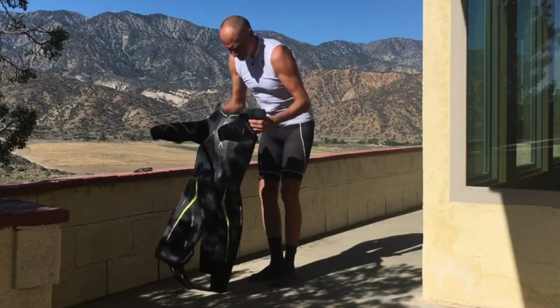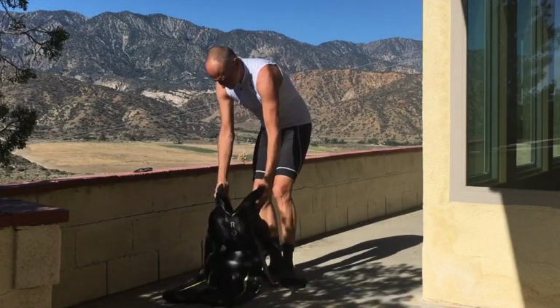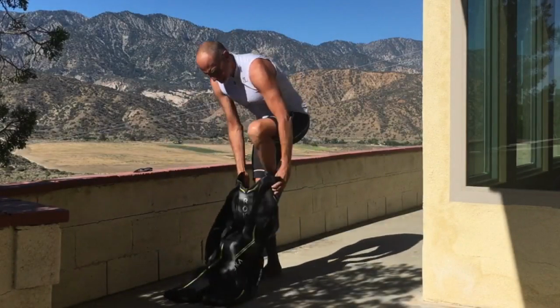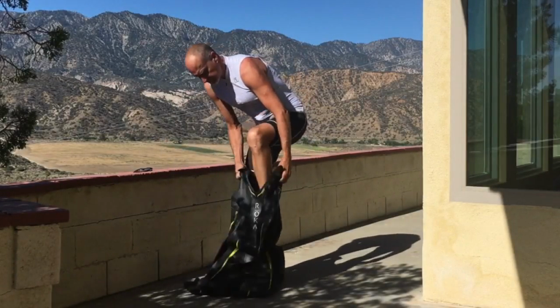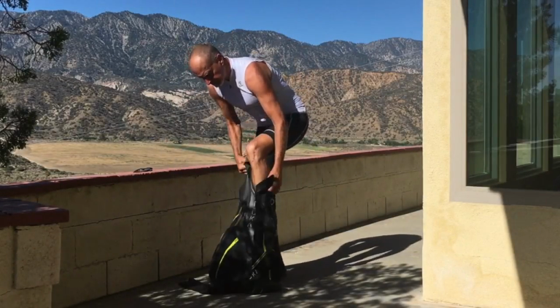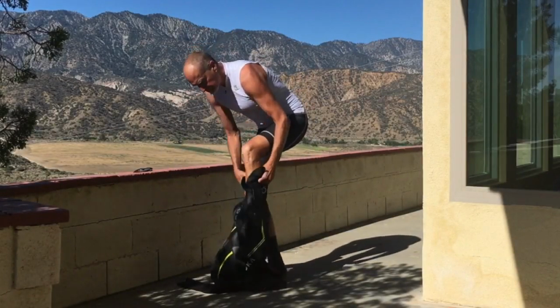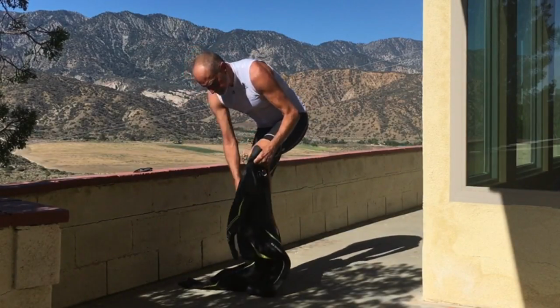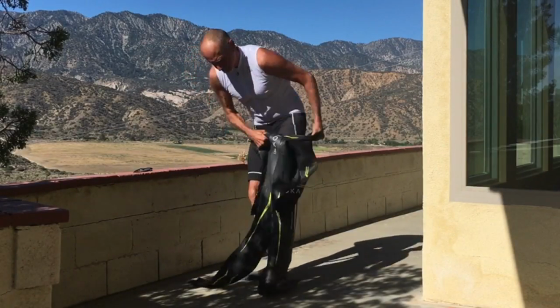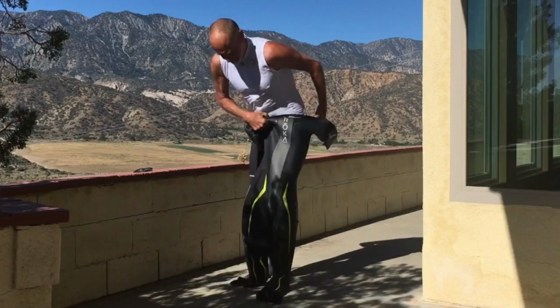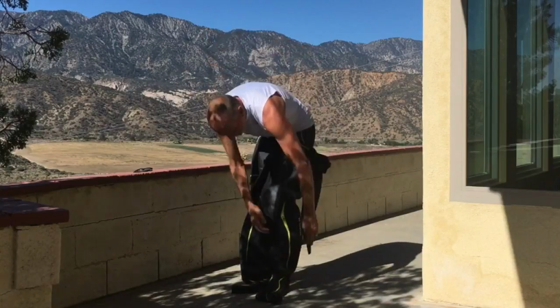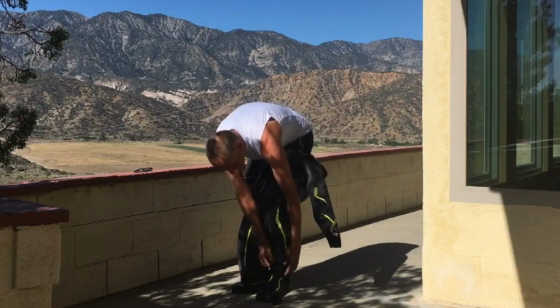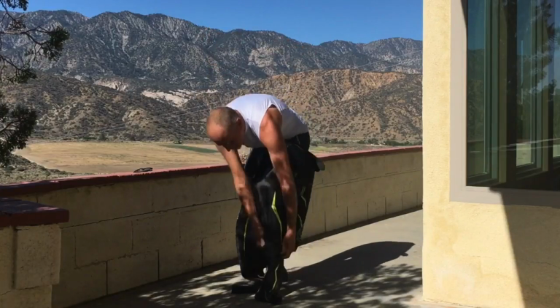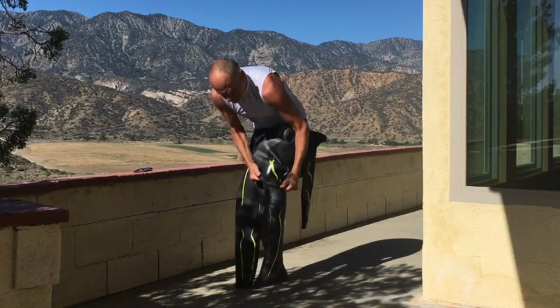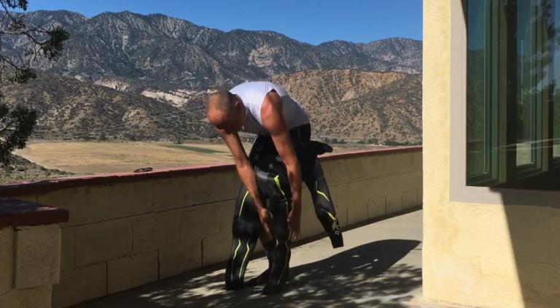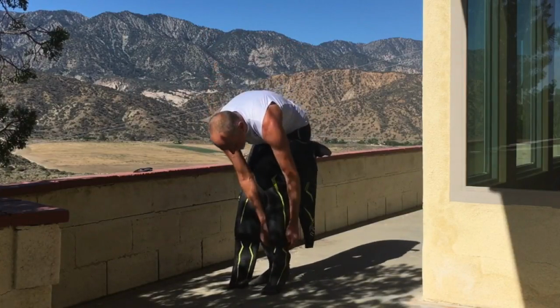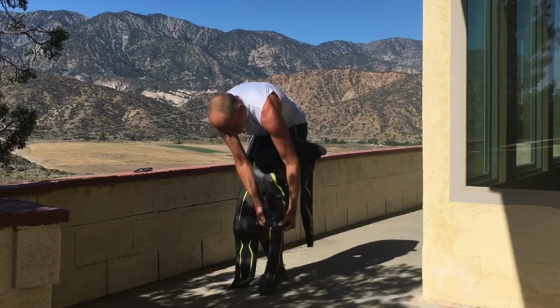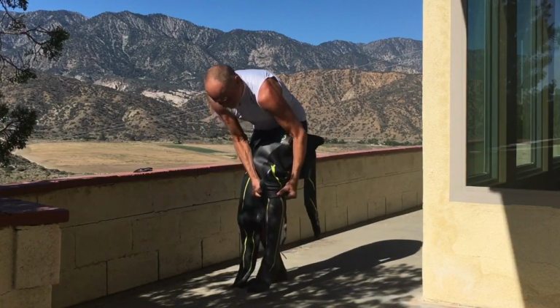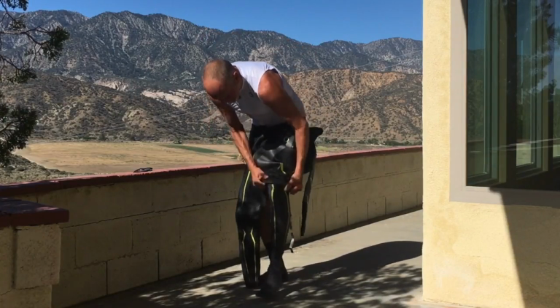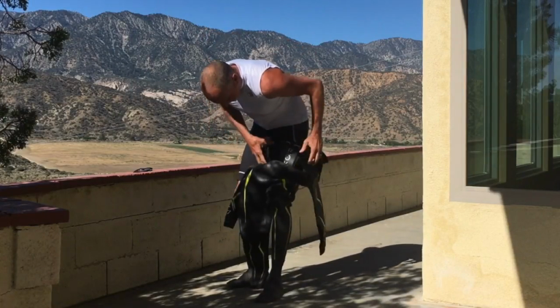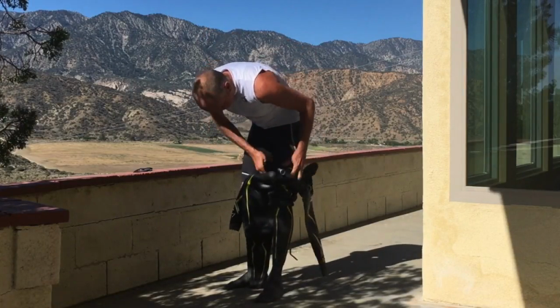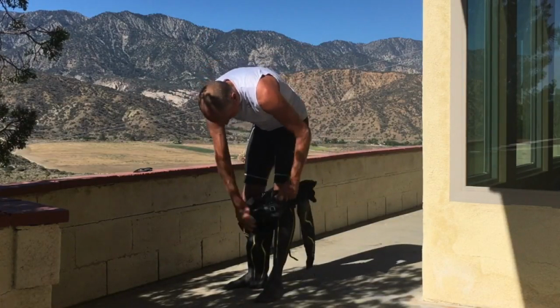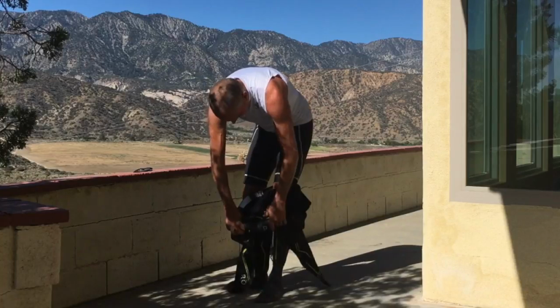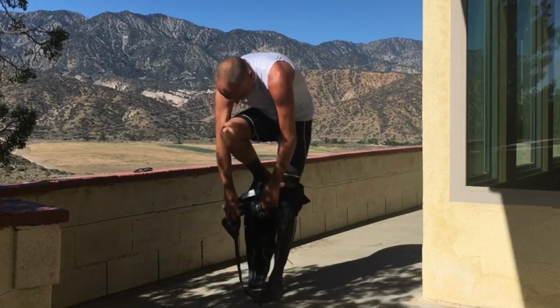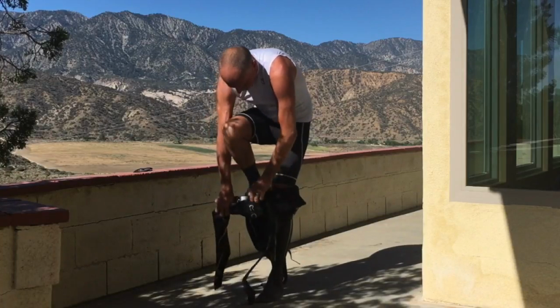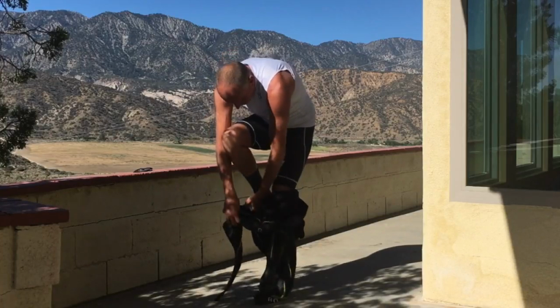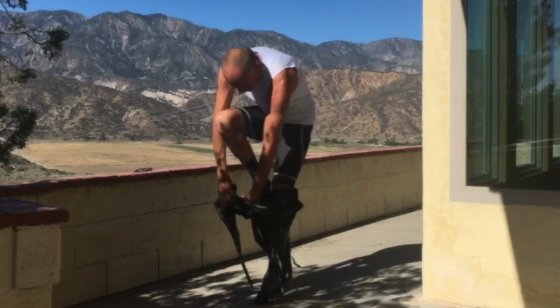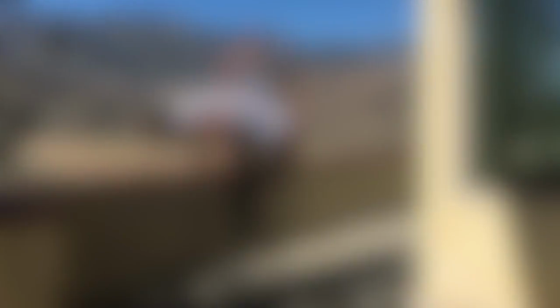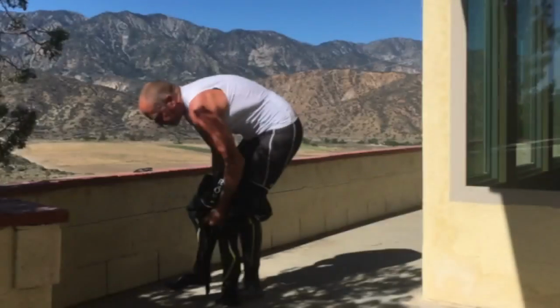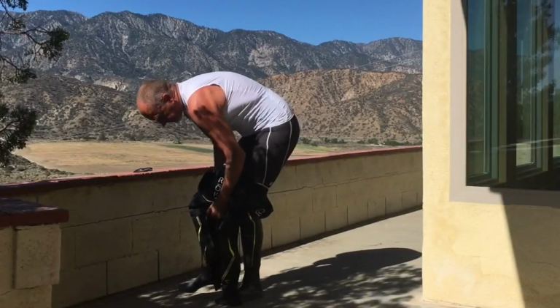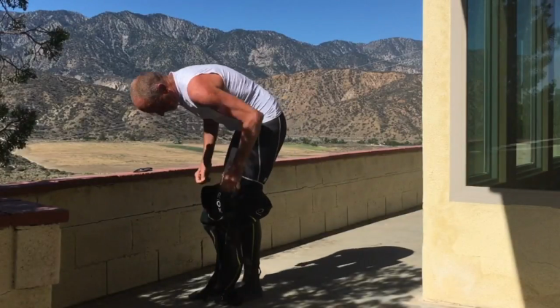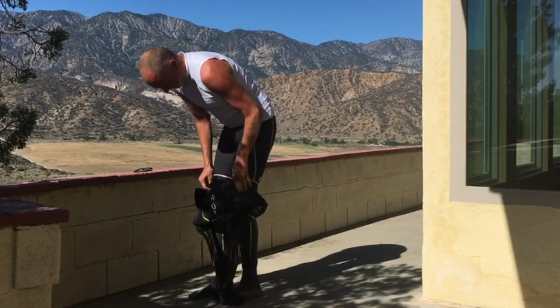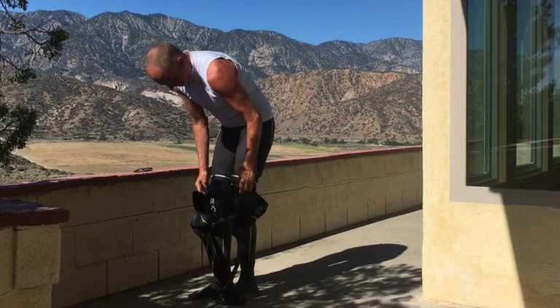I've got a Roka Pro 2, size M. Really it's a size too small for me — it's a little short. I should be in an MT. It's a little bit snug, but I thought it'd serve well for a primer on how to put on wetsuits.